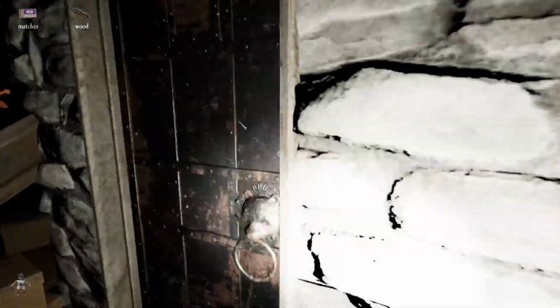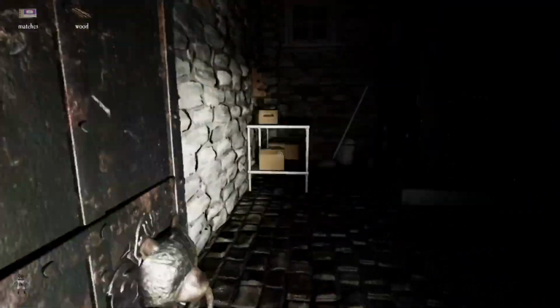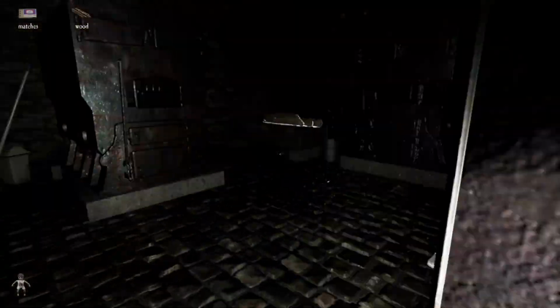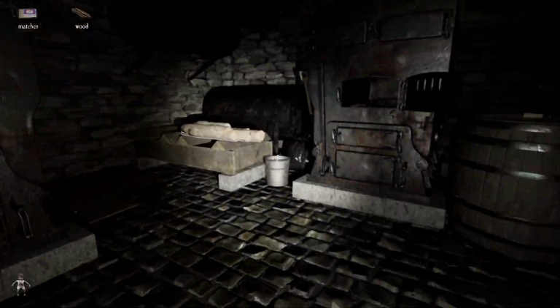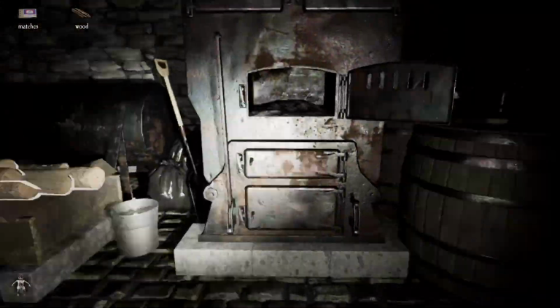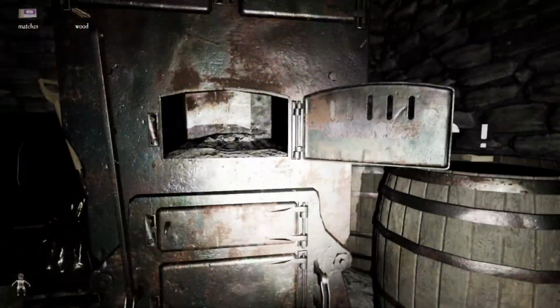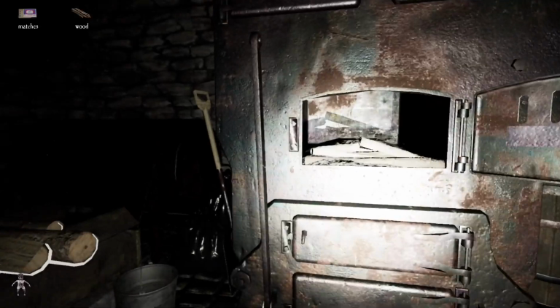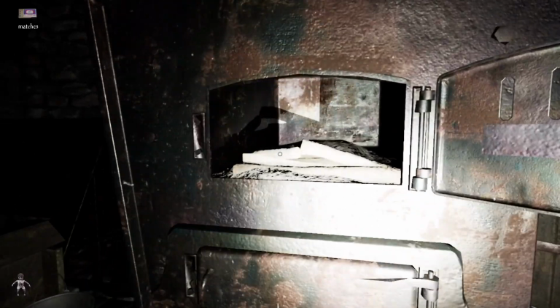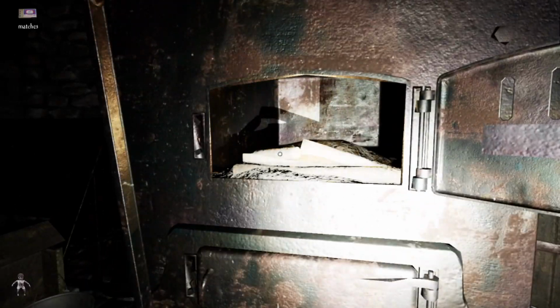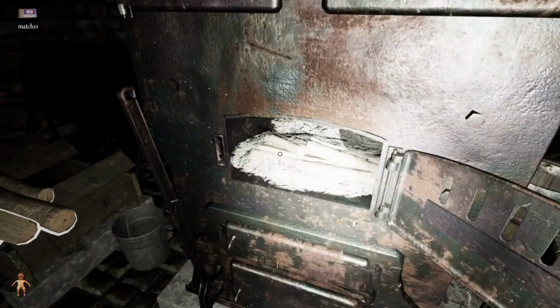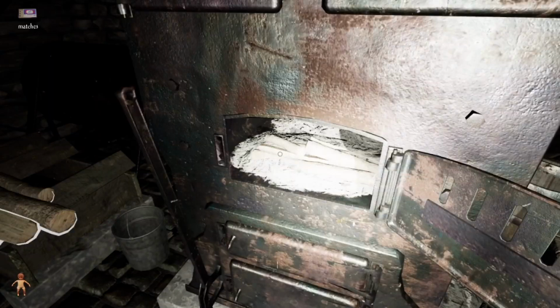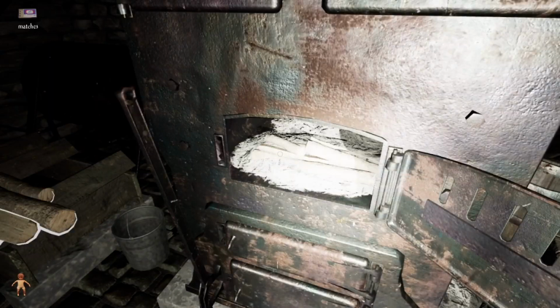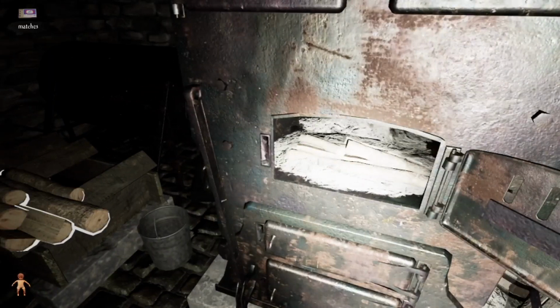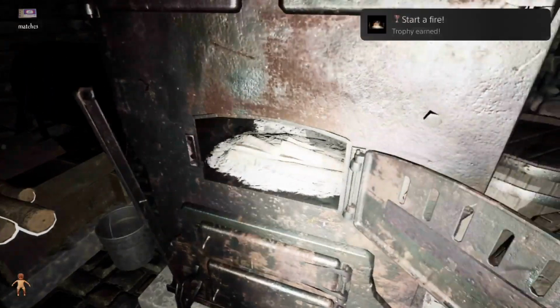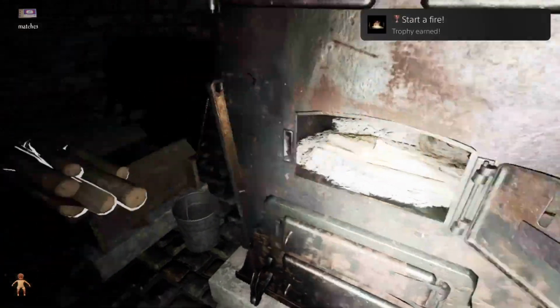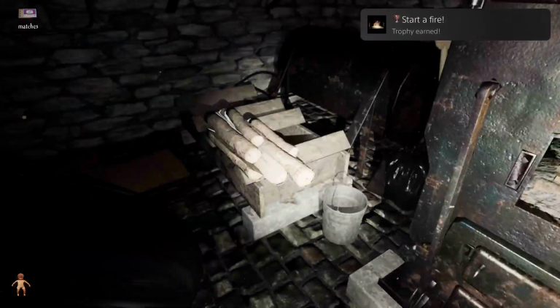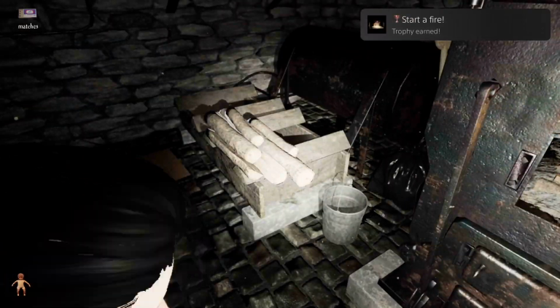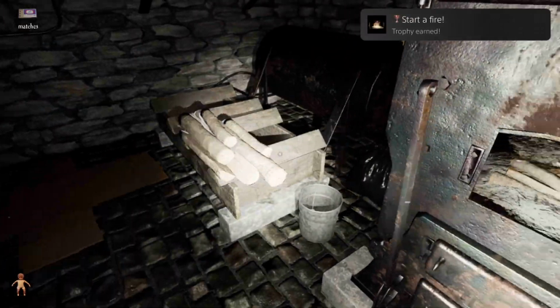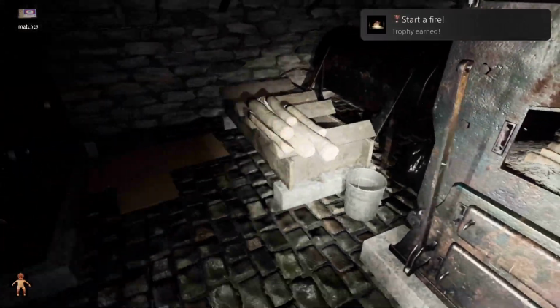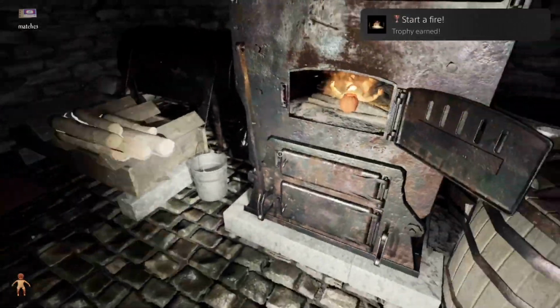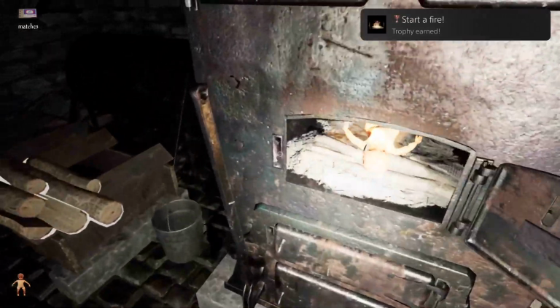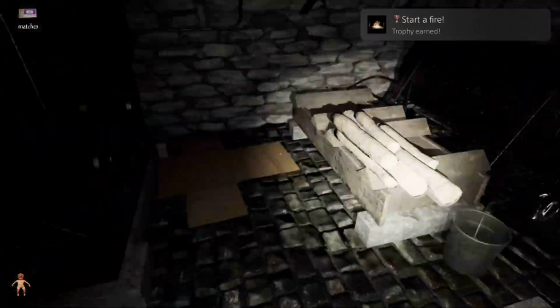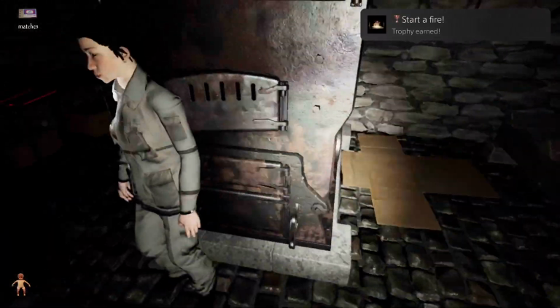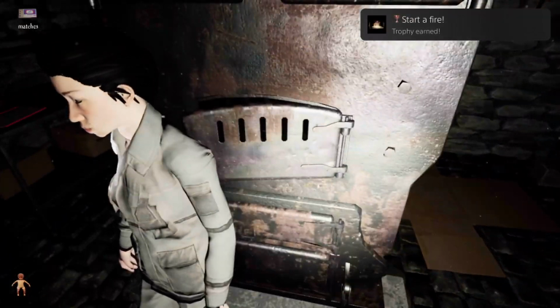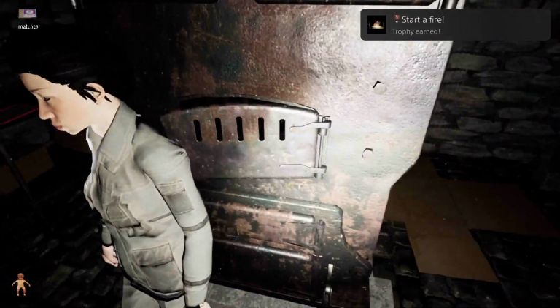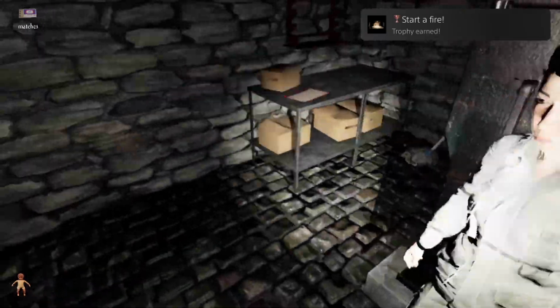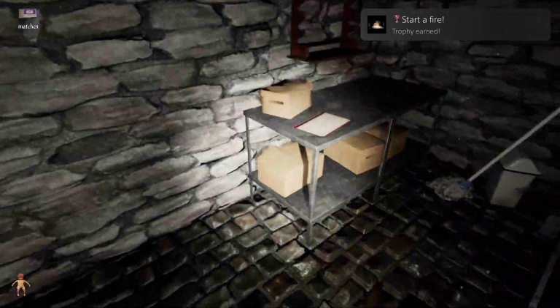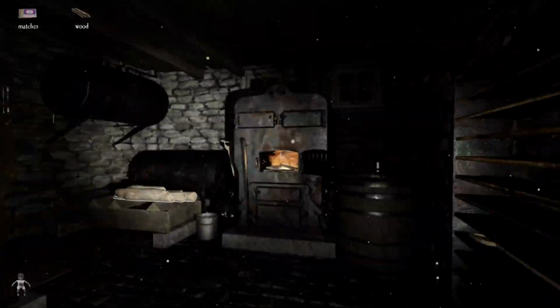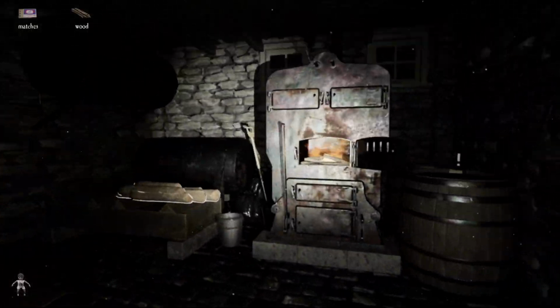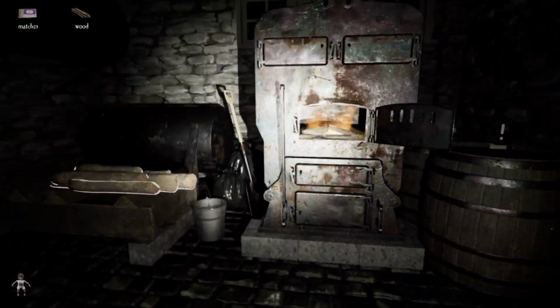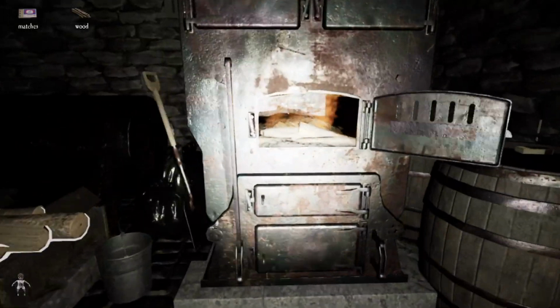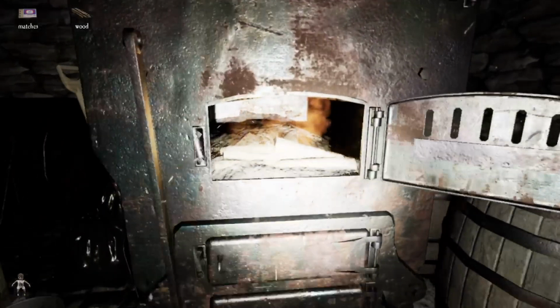How you choose to manage firewood is a crucial step for winning. If you're standing in front of a lit furnace with wood showing in your inventory, try not to waste it. If the furnace is already lit, there's only one thing you should be trying to throw into the fire — the dolls.